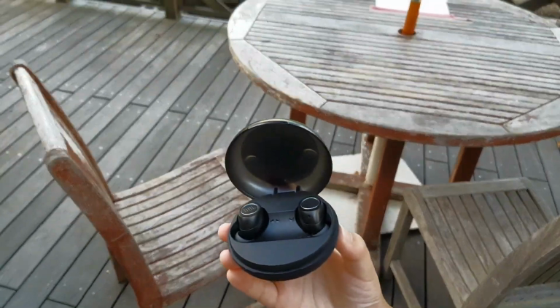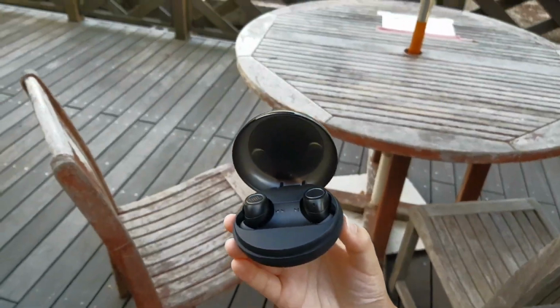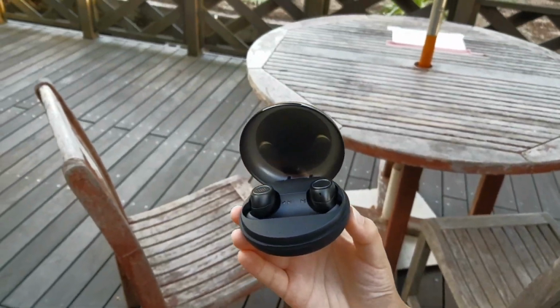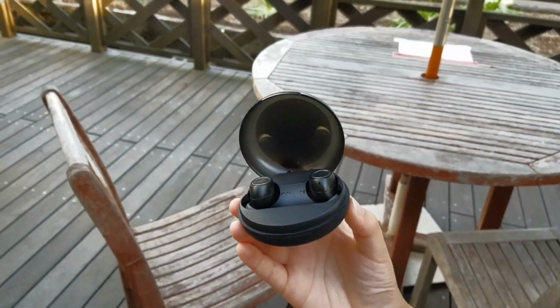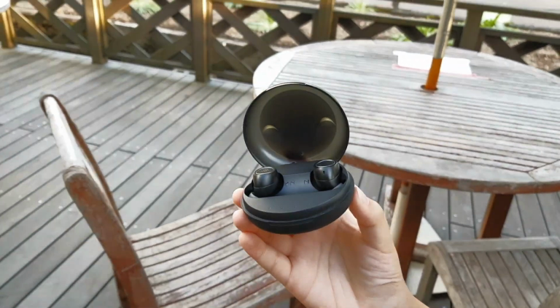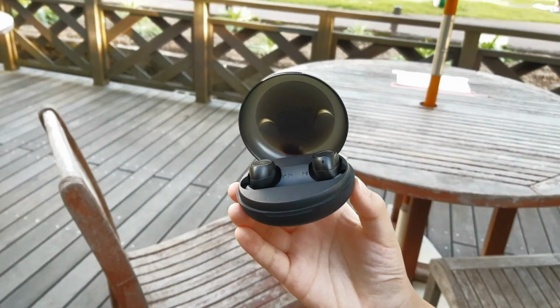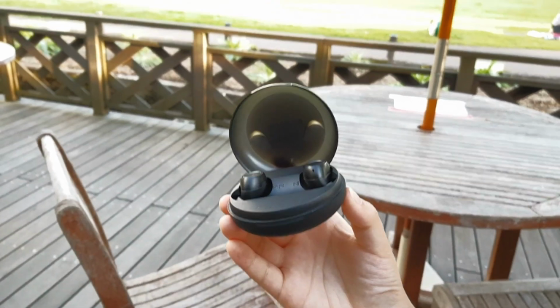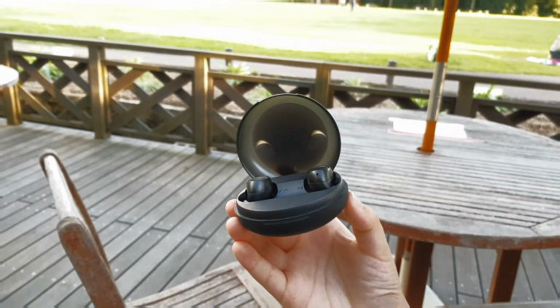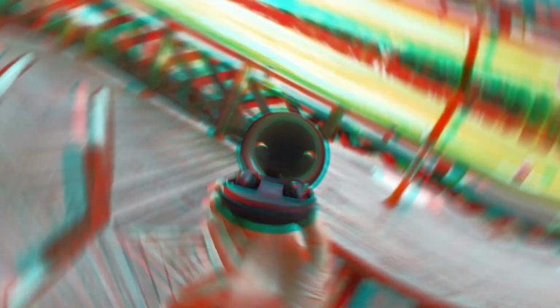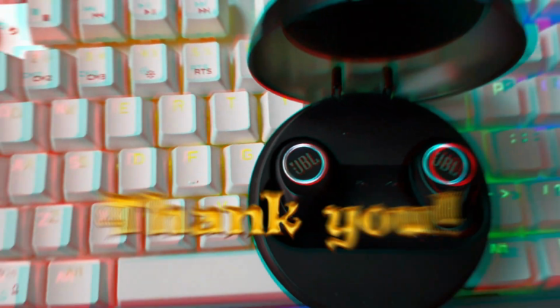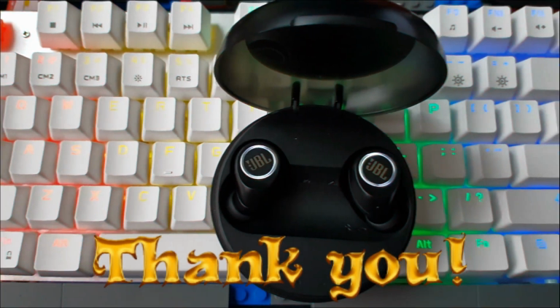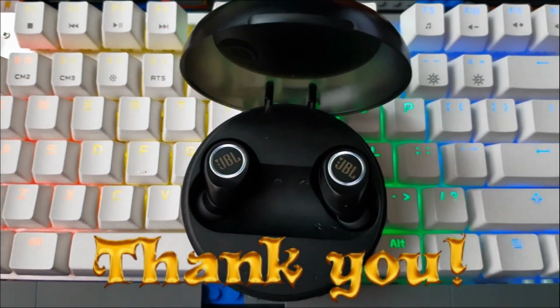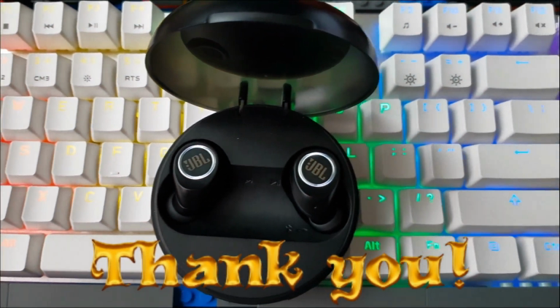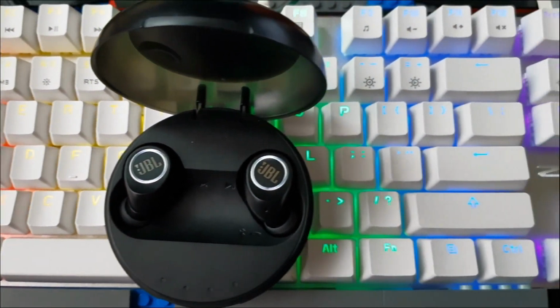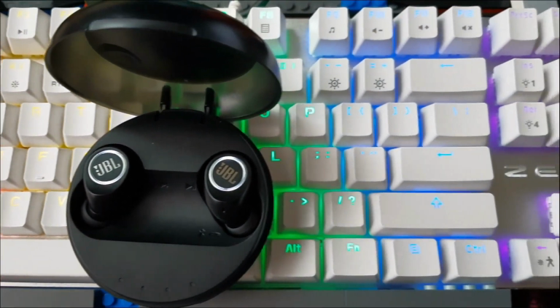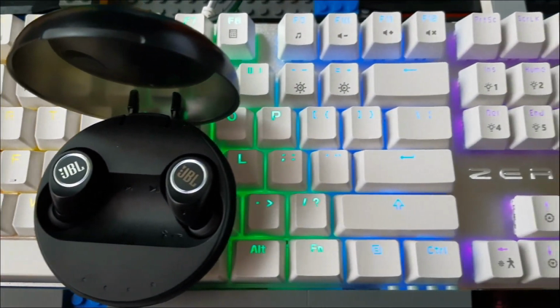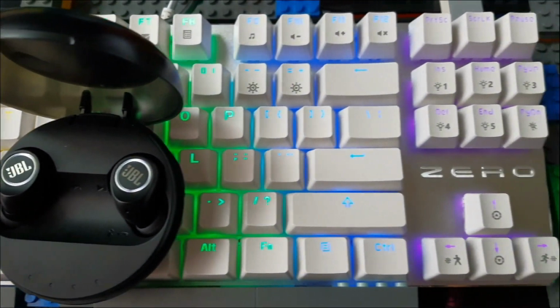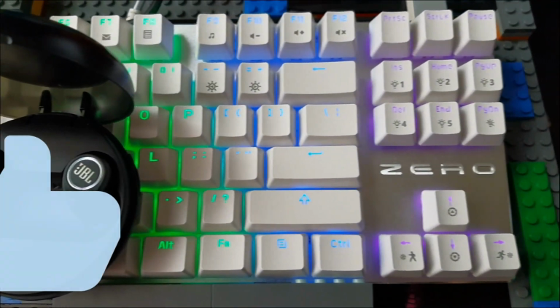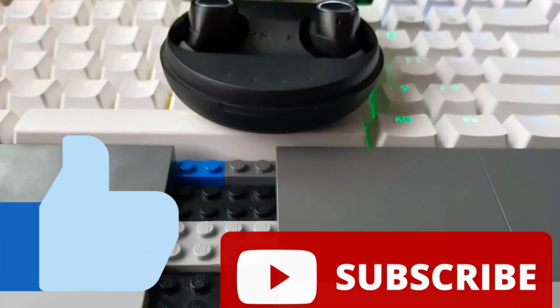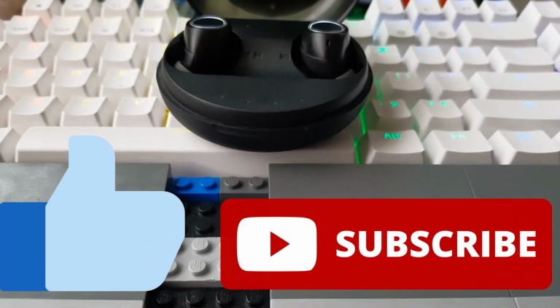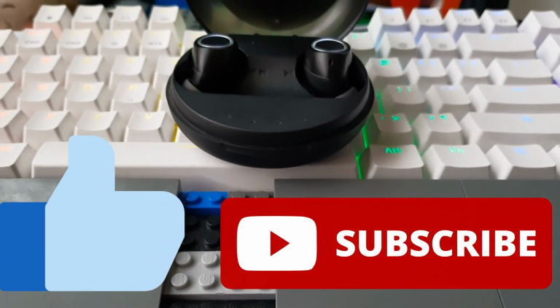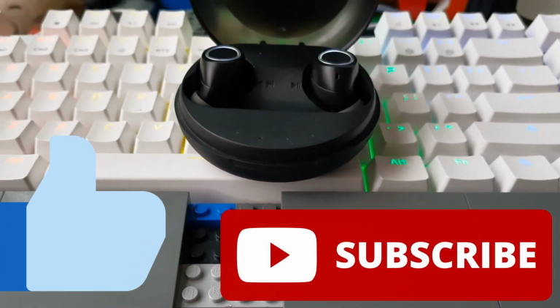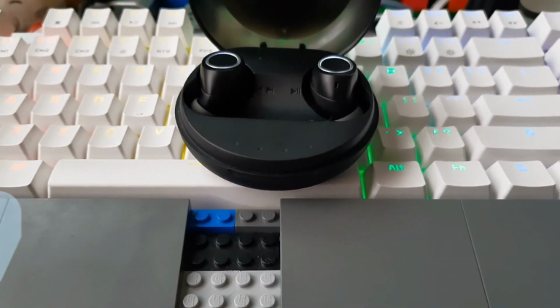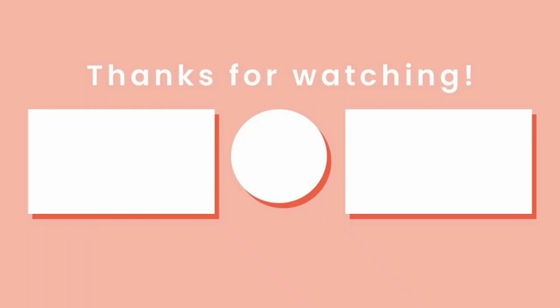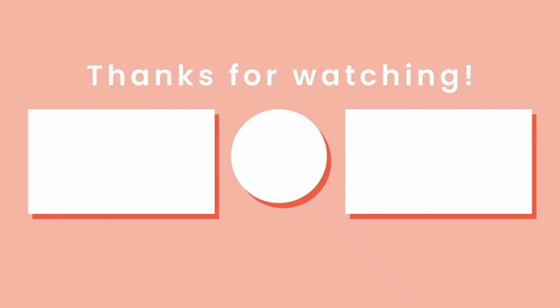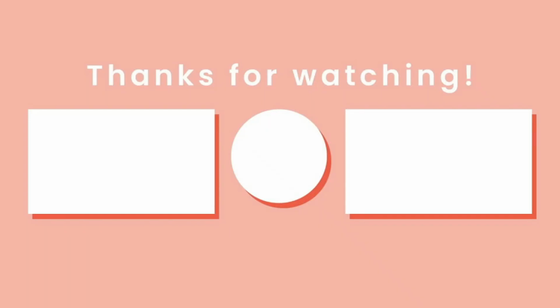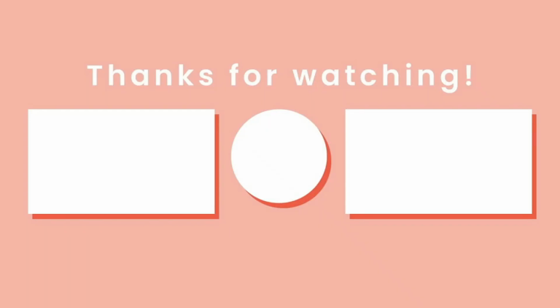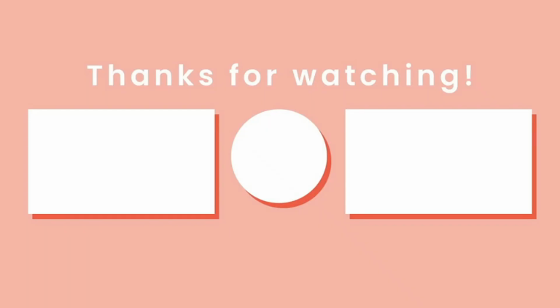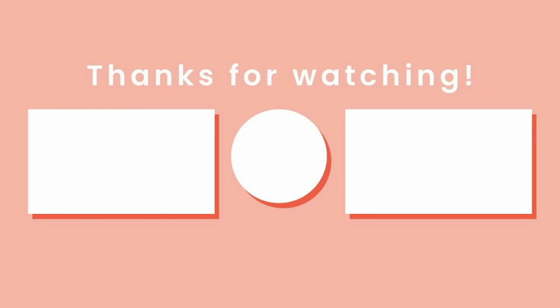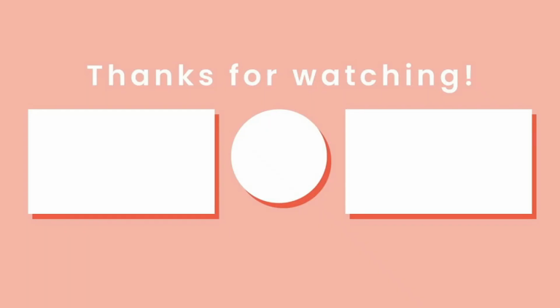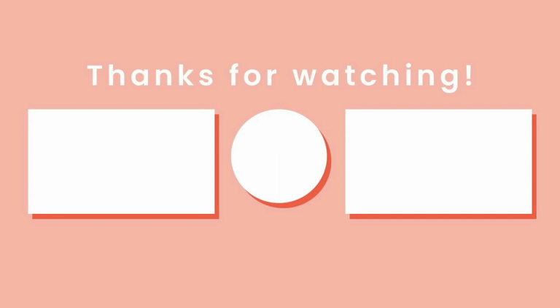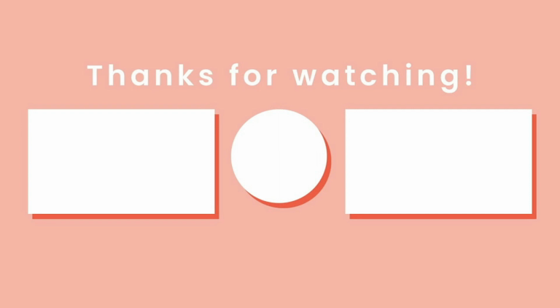Other than that, I enjoyed using this device for the past couple of months. Thank you for watching — if you enjoyed this, like and subscribe to help me out. That's it from me, and I will see you guys in the next video. Peace!